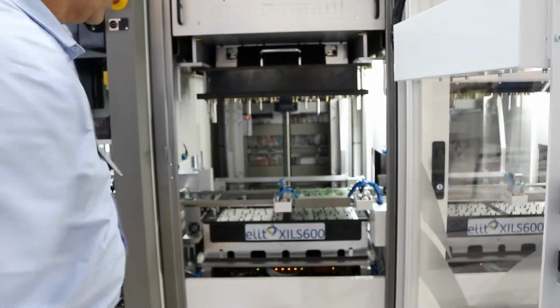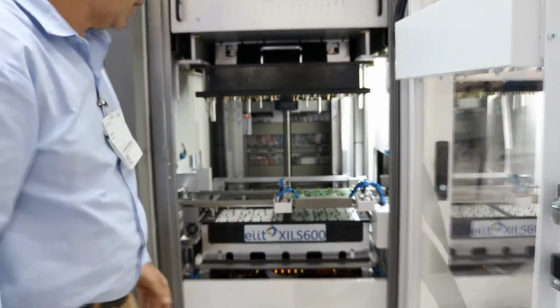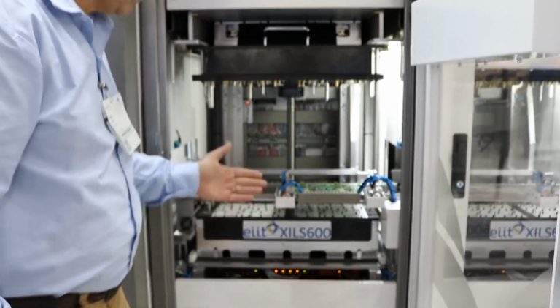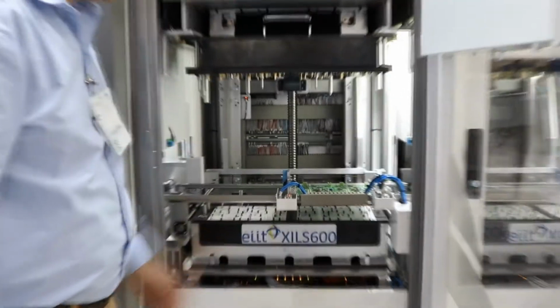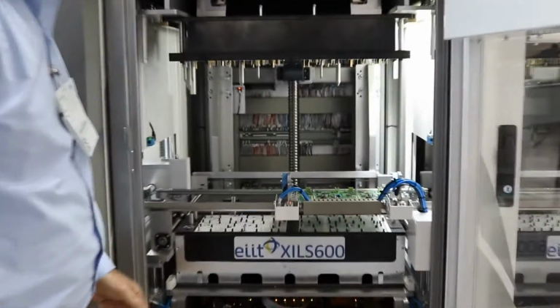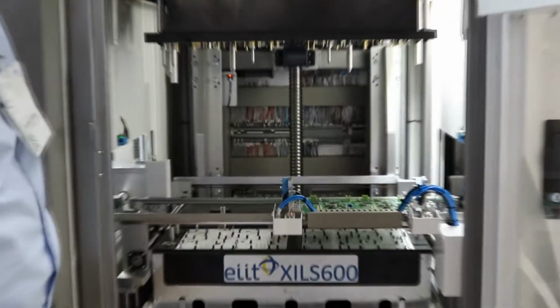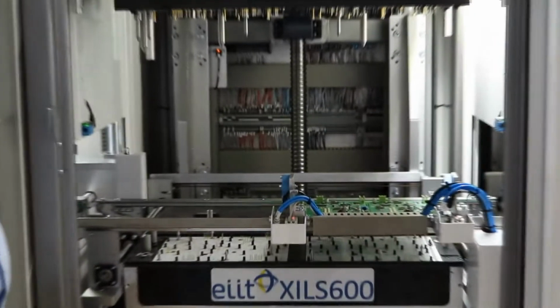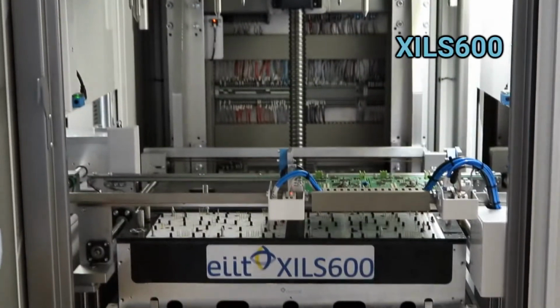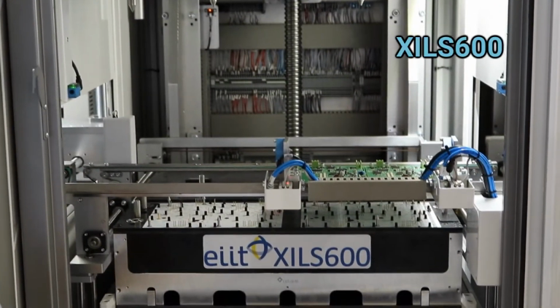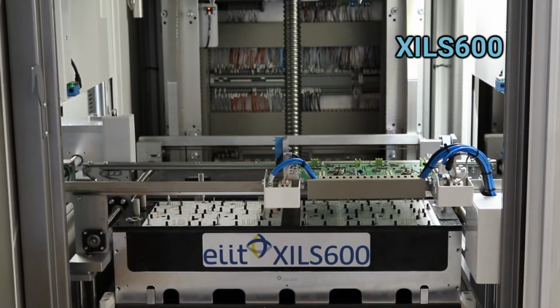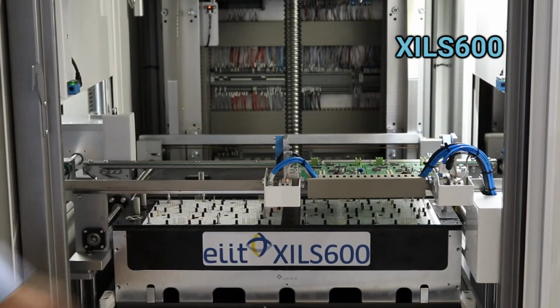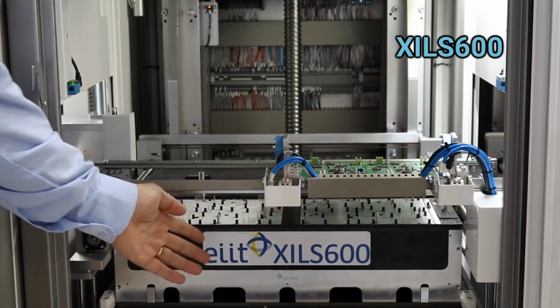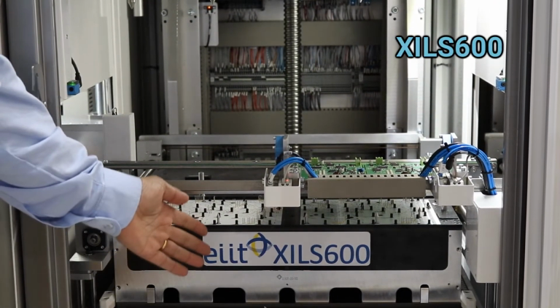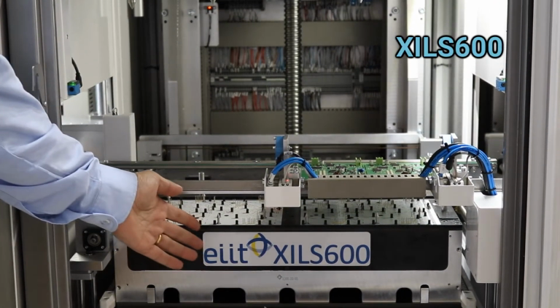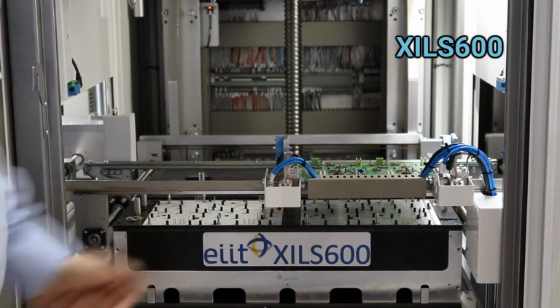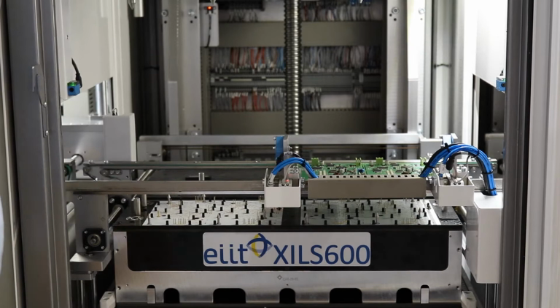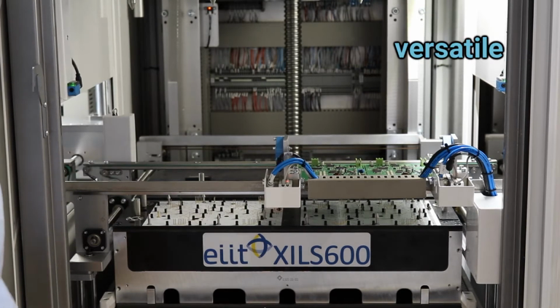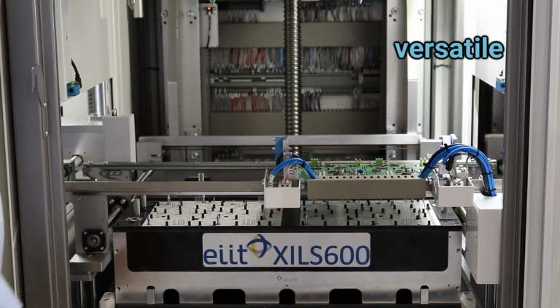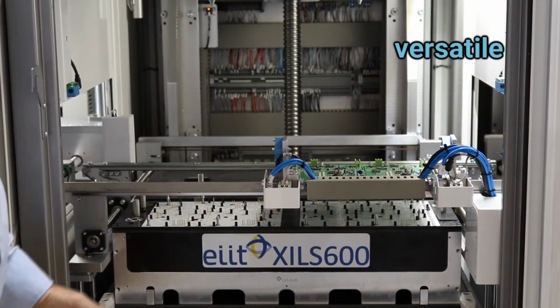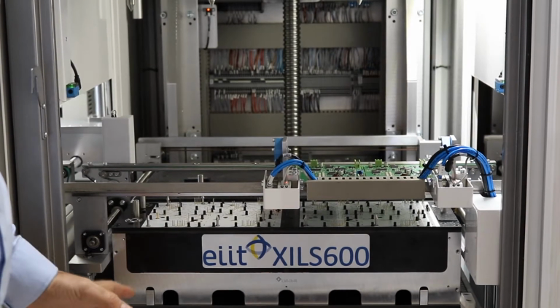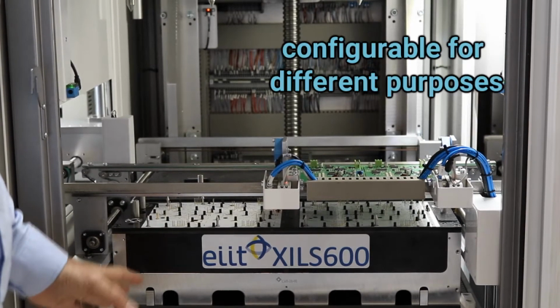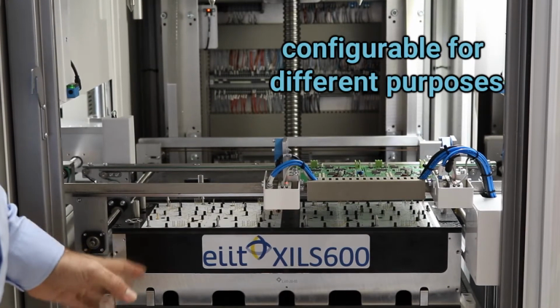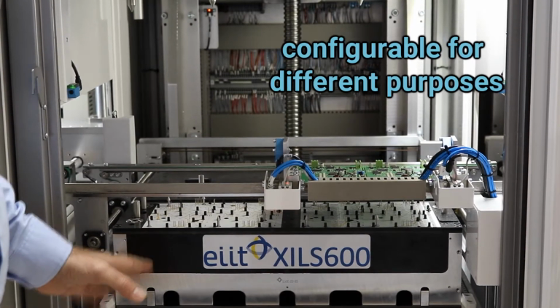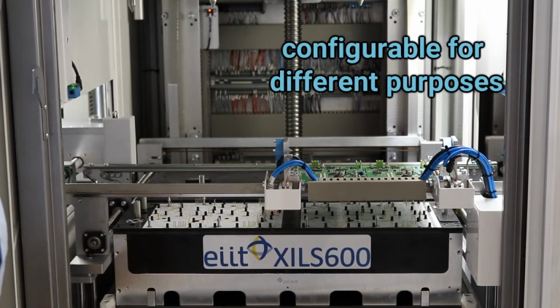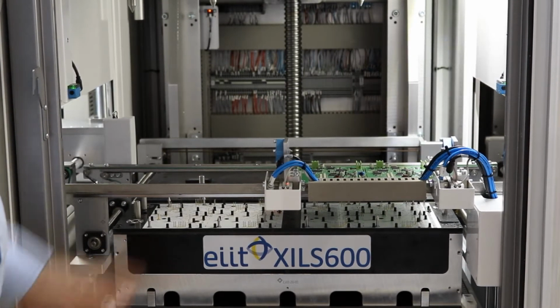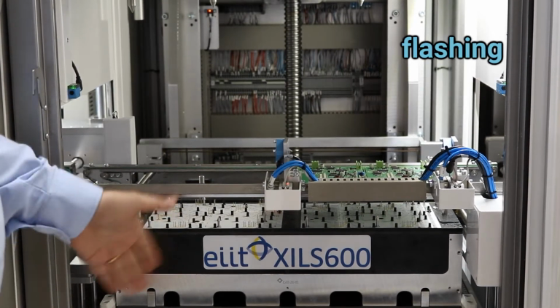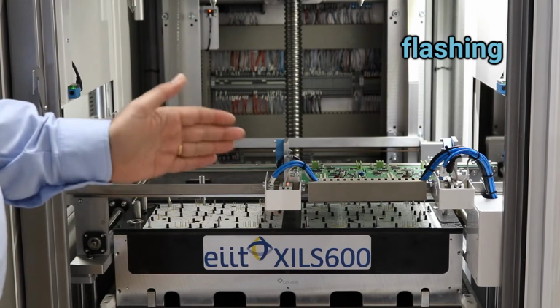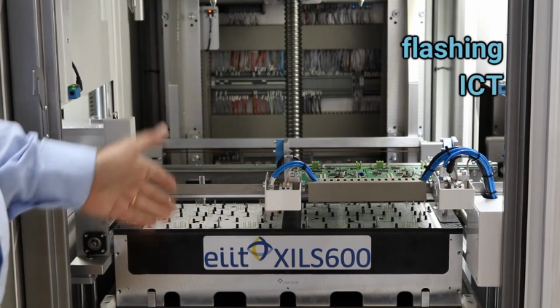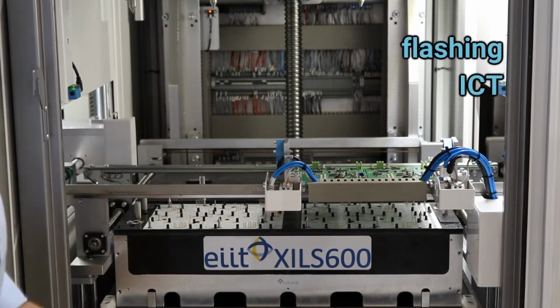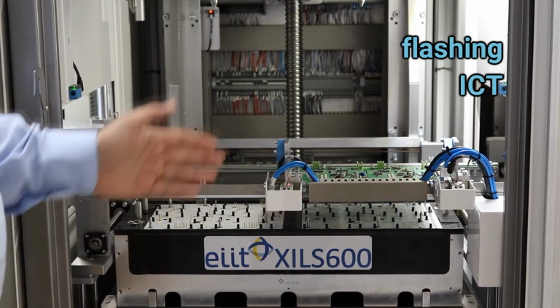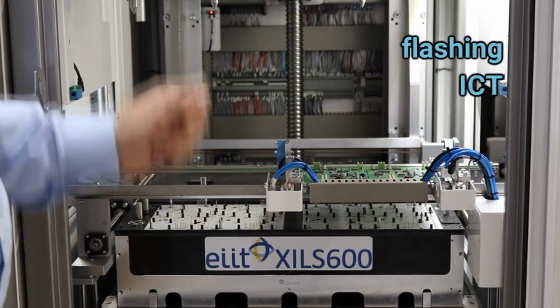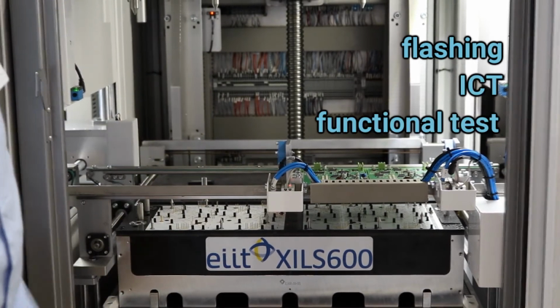We have here the XCLS 600. This machine is a versatile machine. It can be configured for different purposes — it can be flush, it can be ICT, it can be functional test.